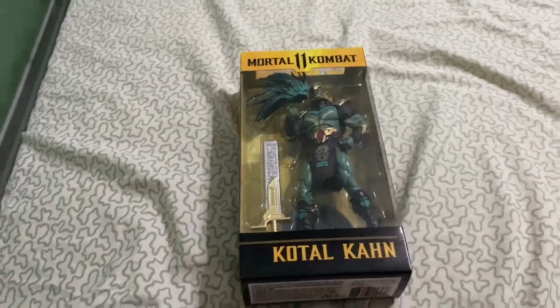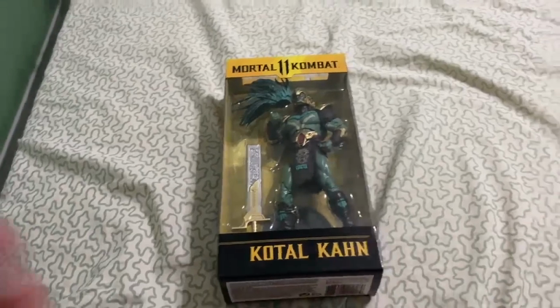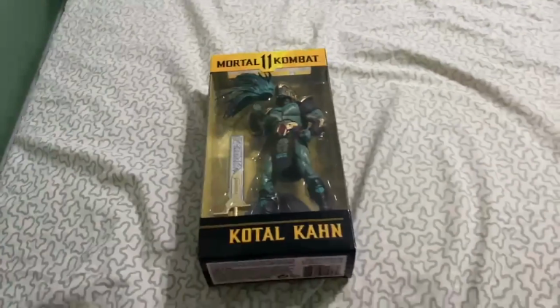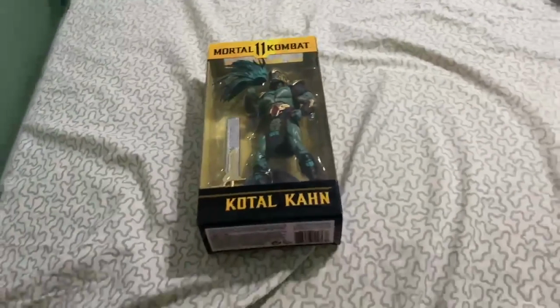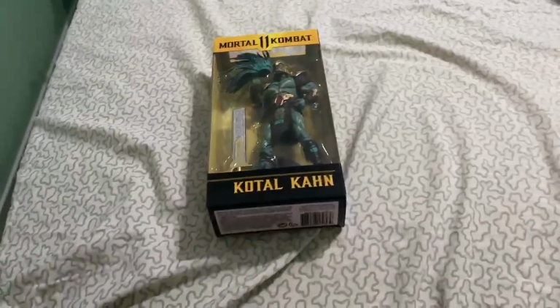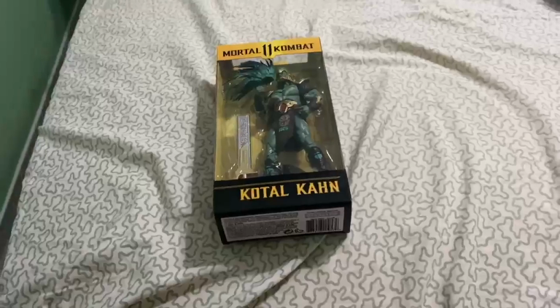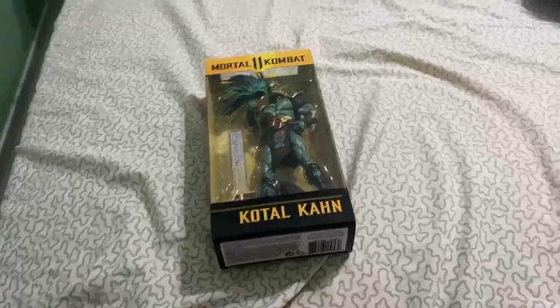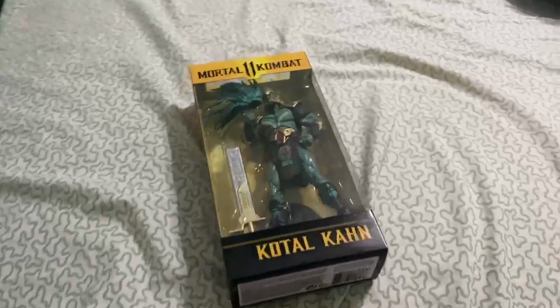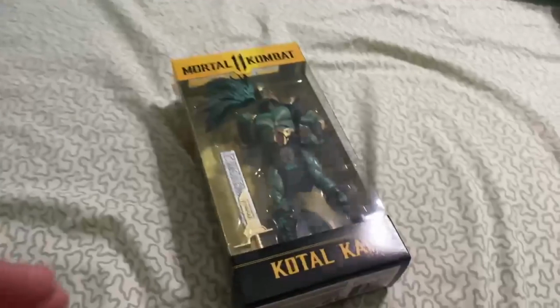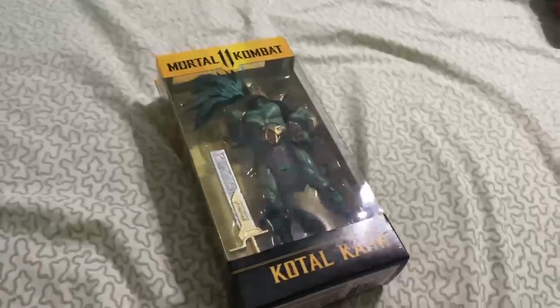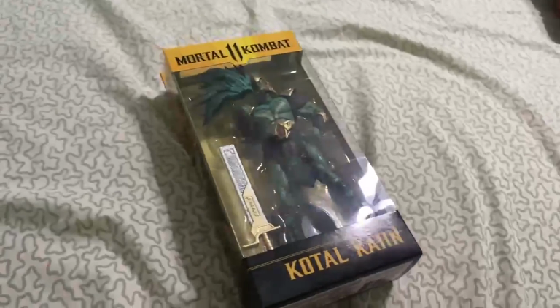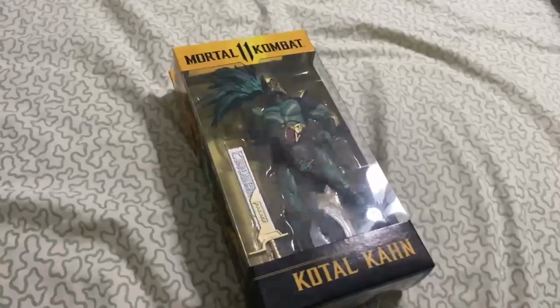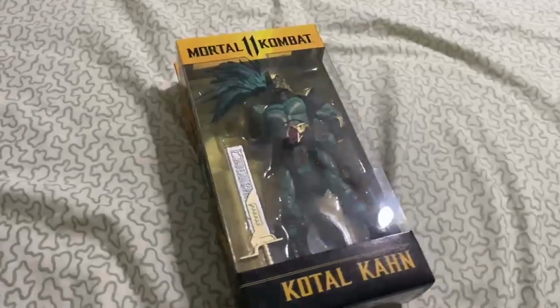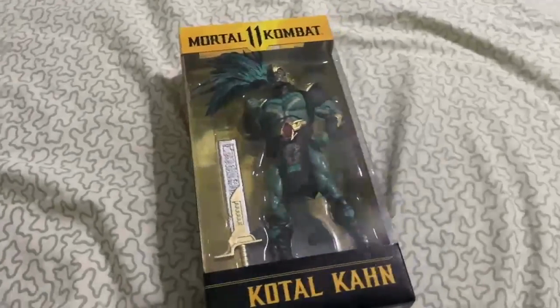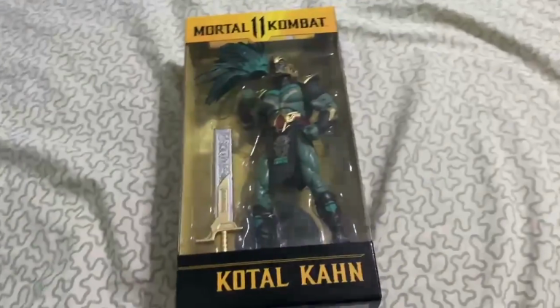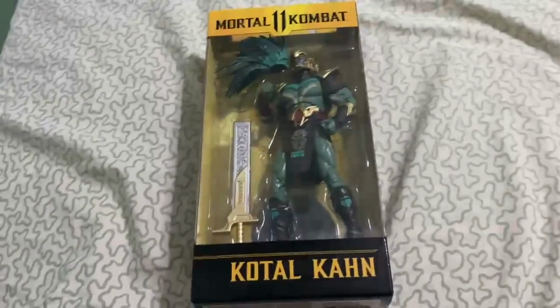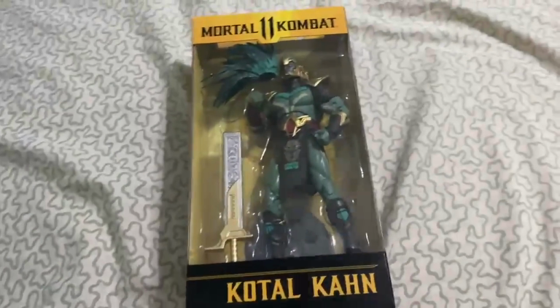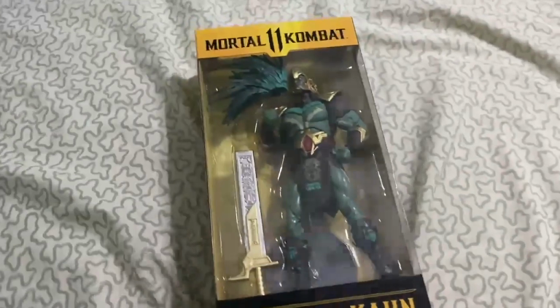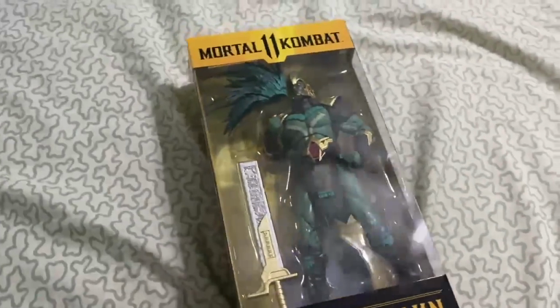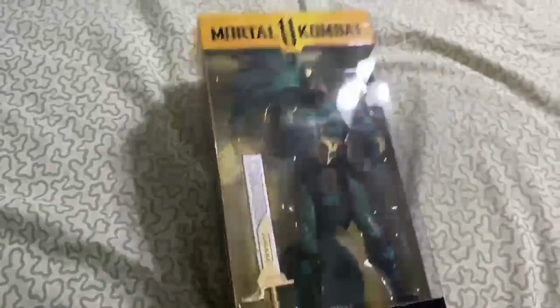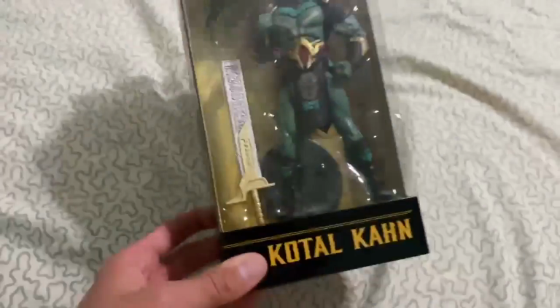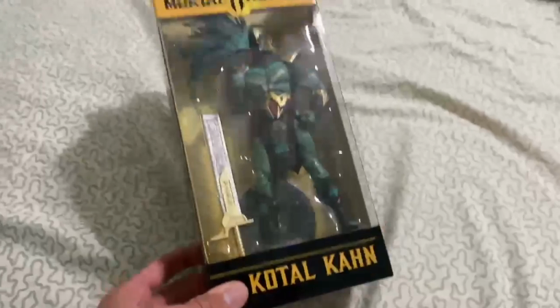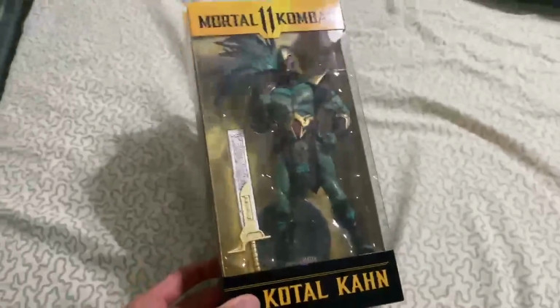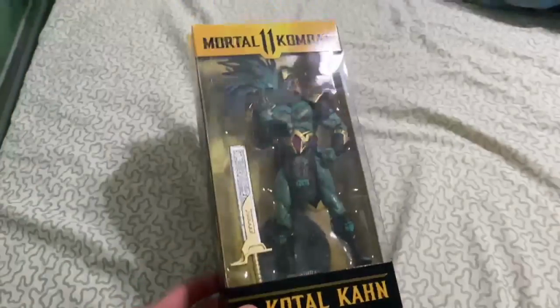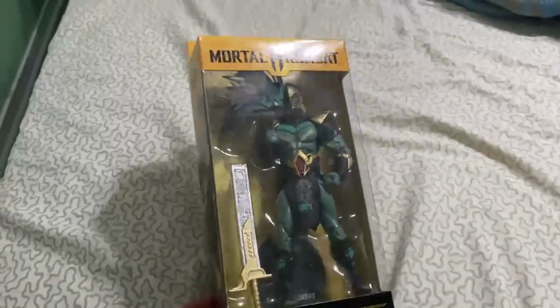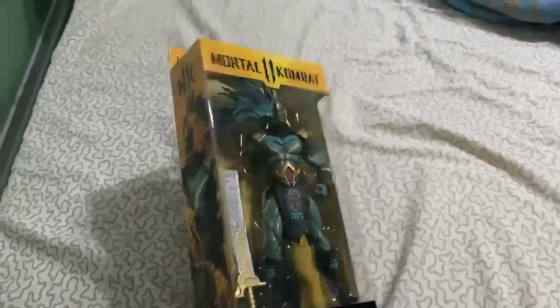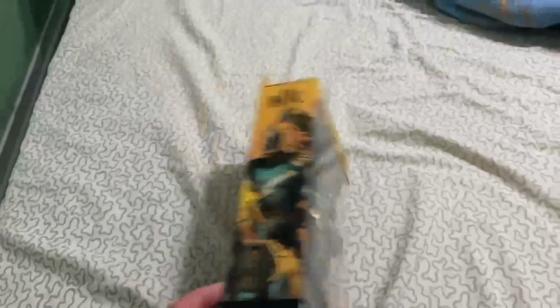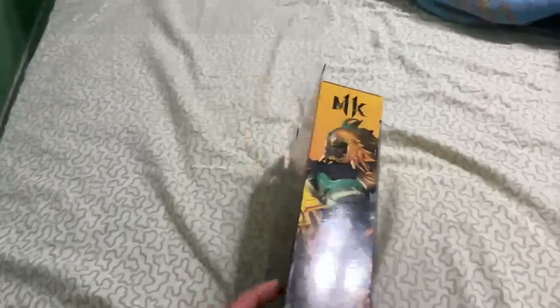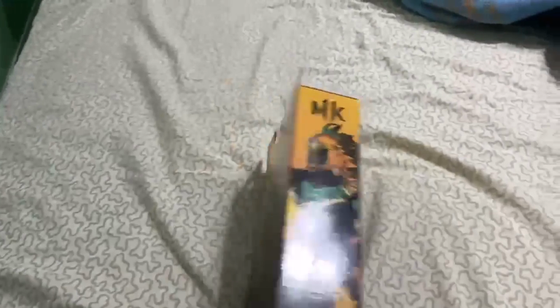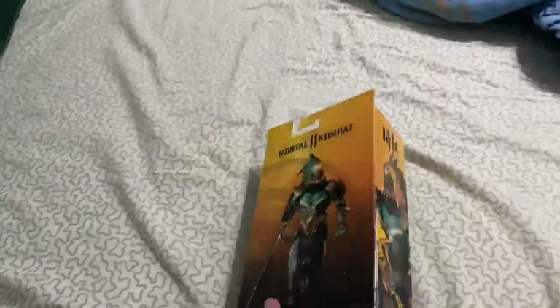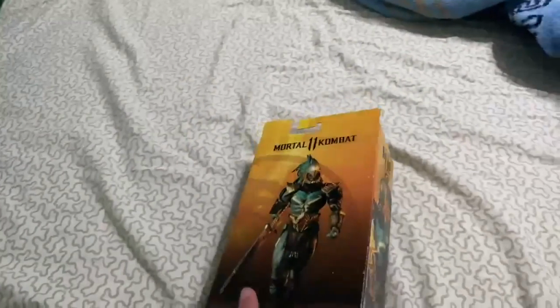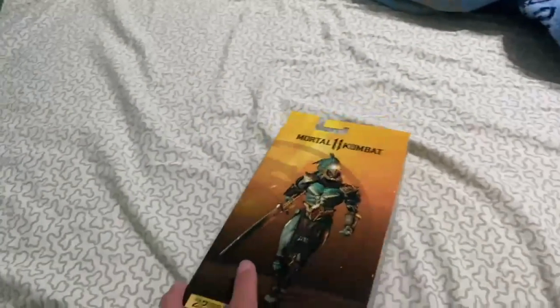What is going on Rev Nation, it is your boy Wicks here, and today we are back with another review. Today I want to be showcasing Kotal Kahn, the action figure that came out.